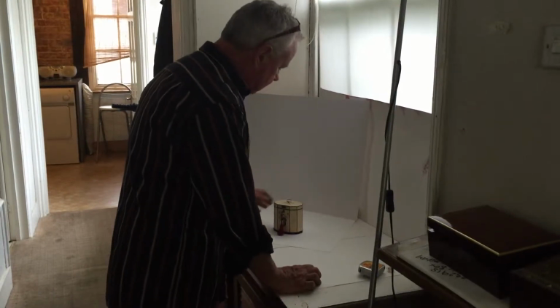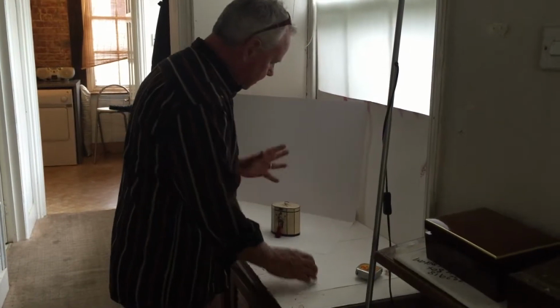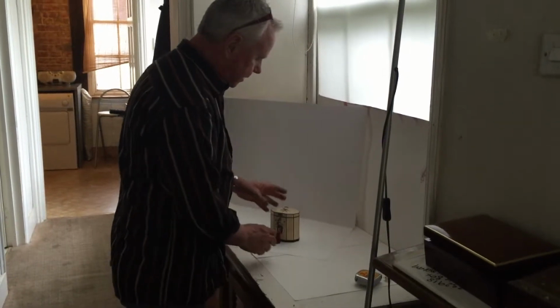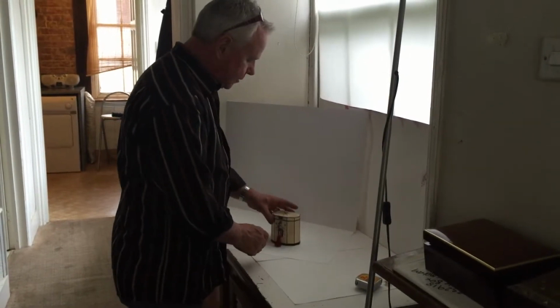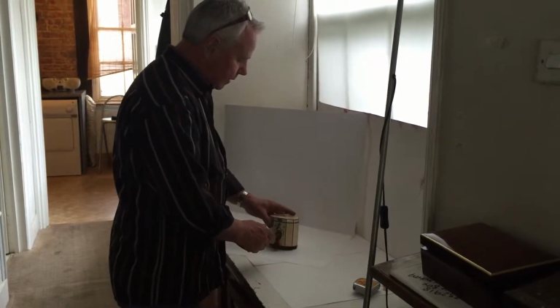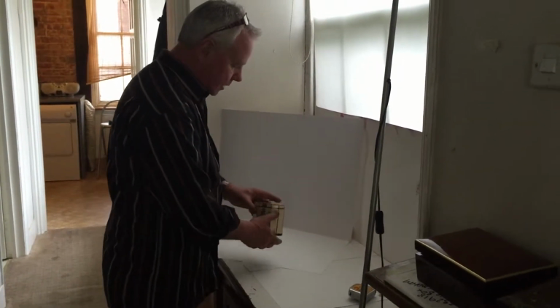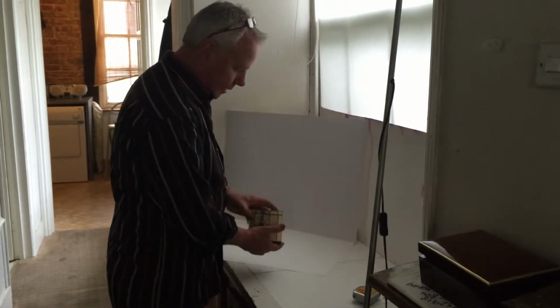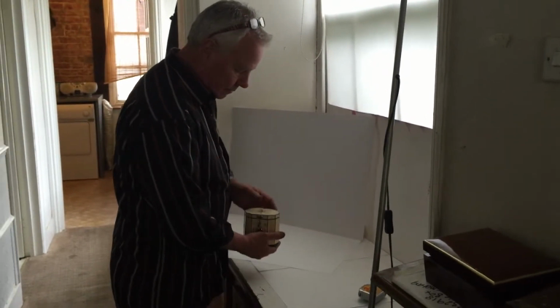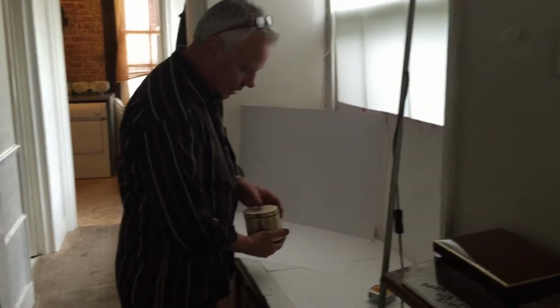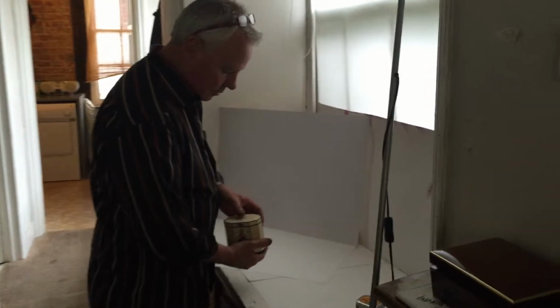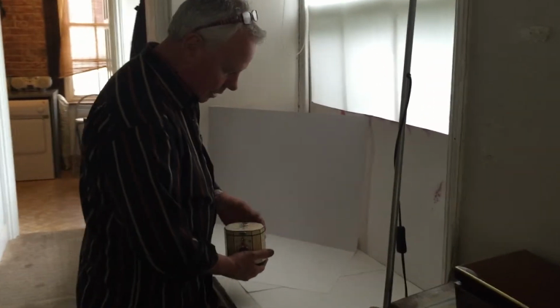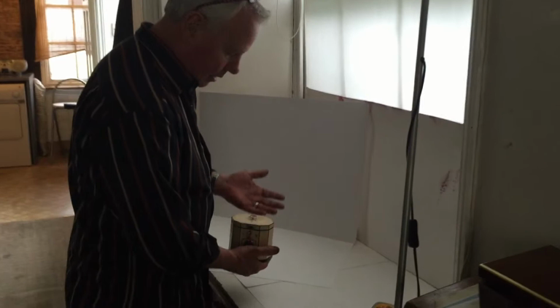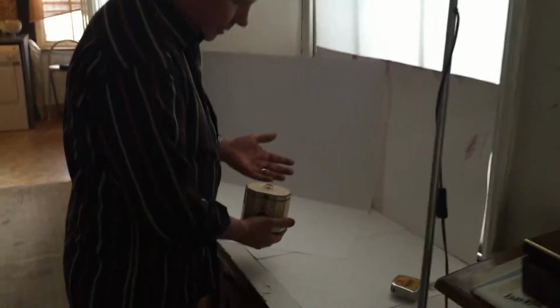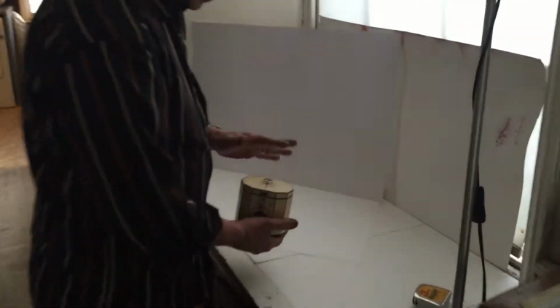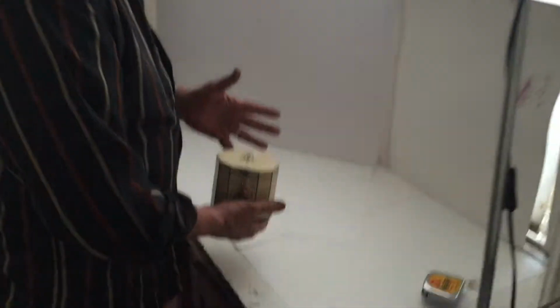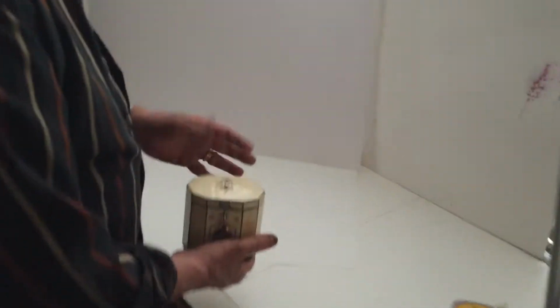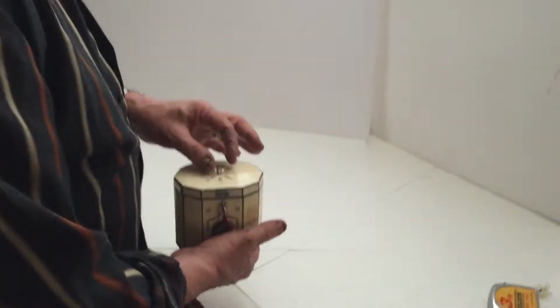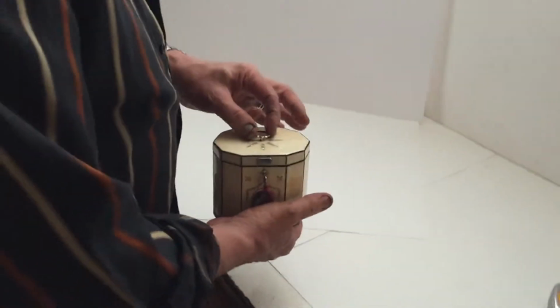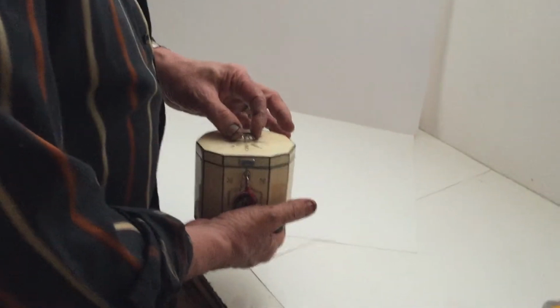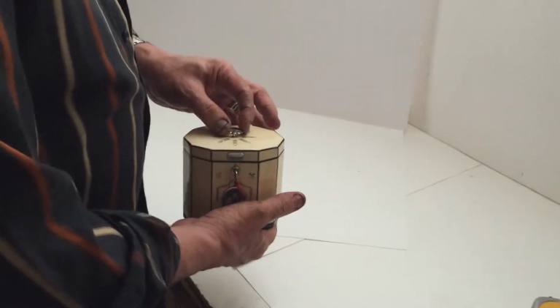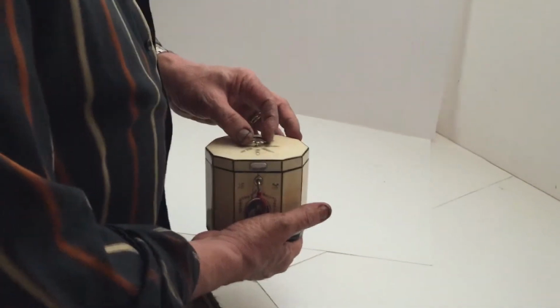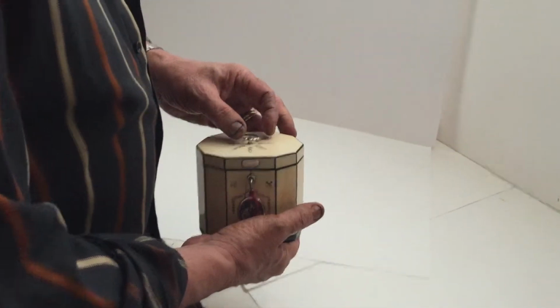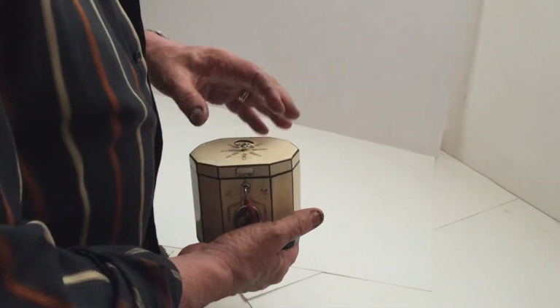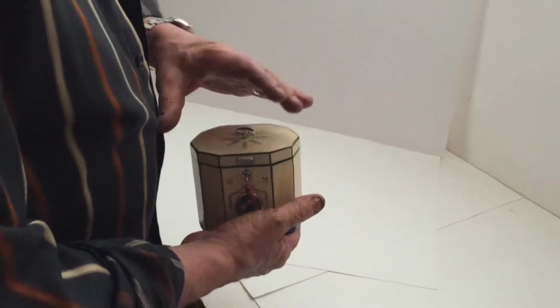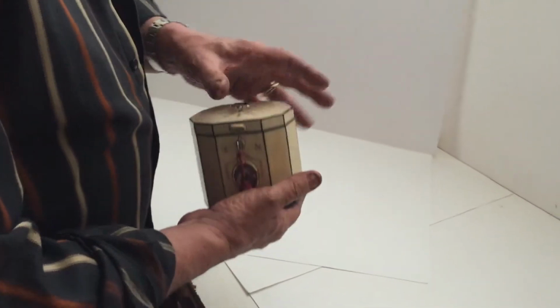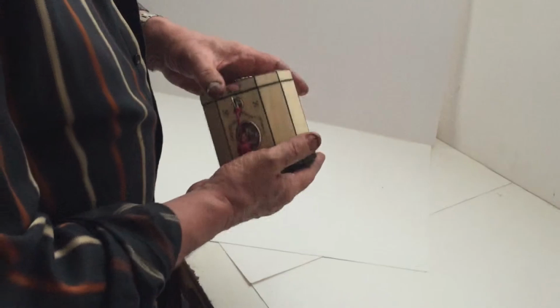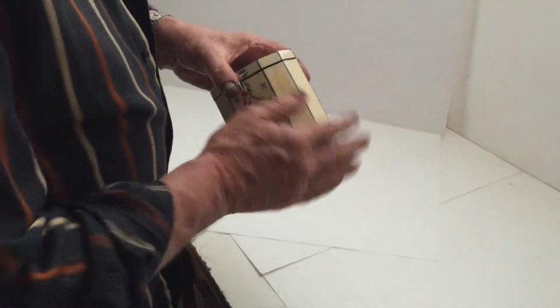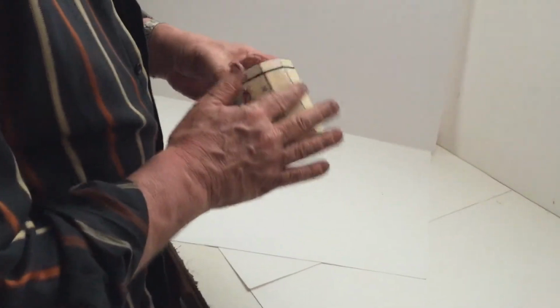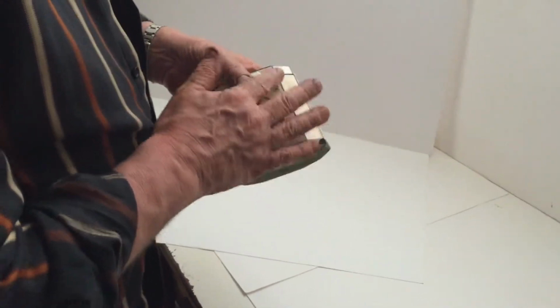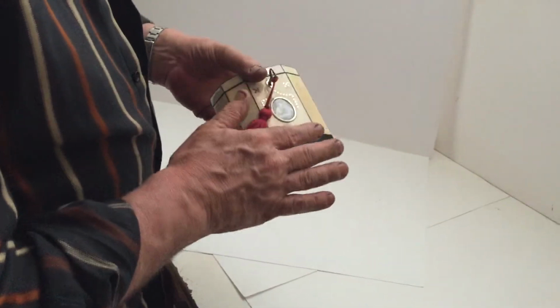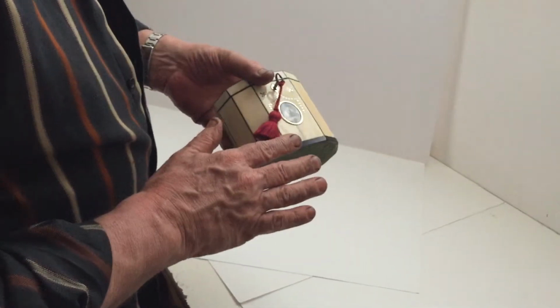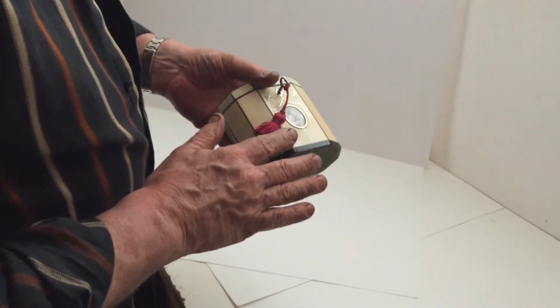This is an 18th century ivory tea caddy. It dates to about 1790. It's got a little silver handle to the top. It's ivory, edged in tortoiseshell.